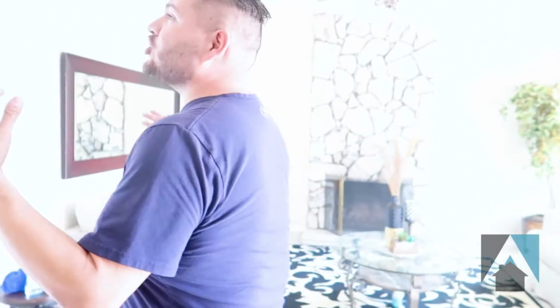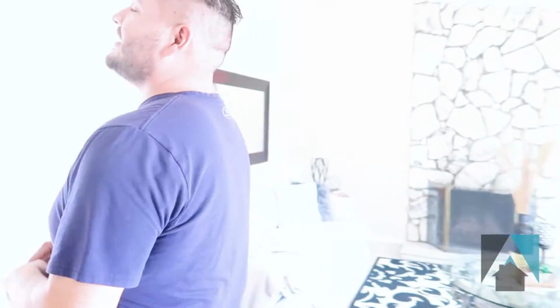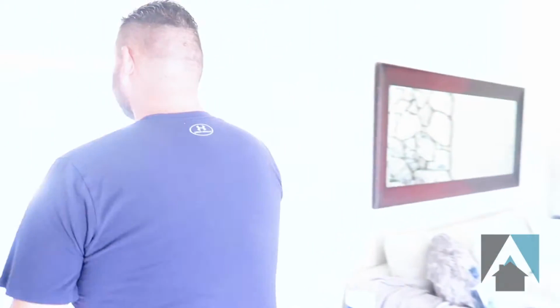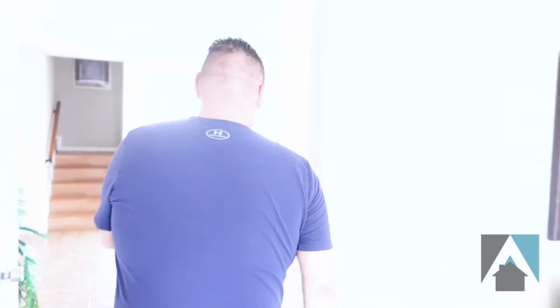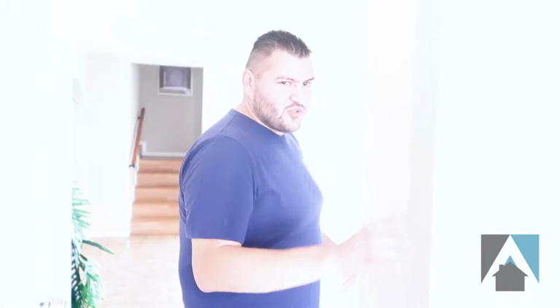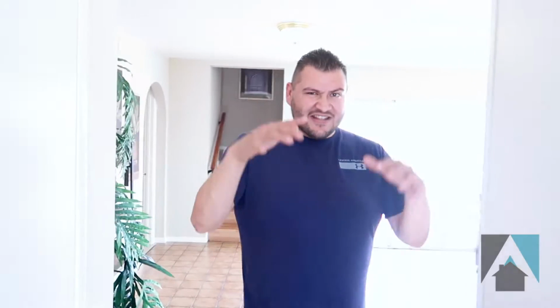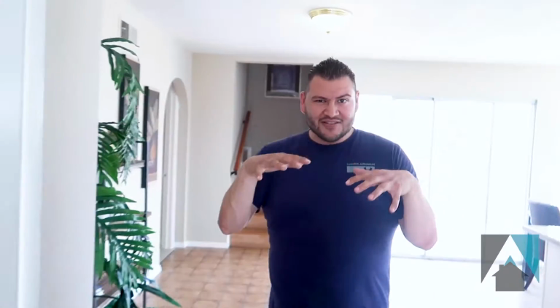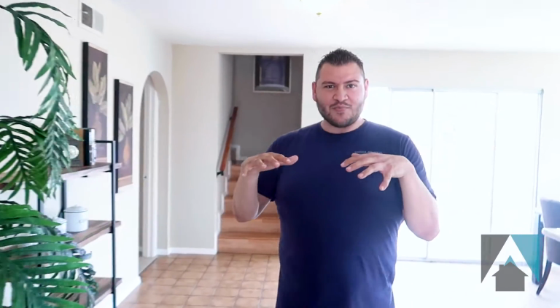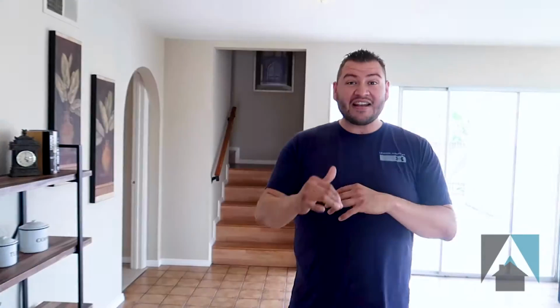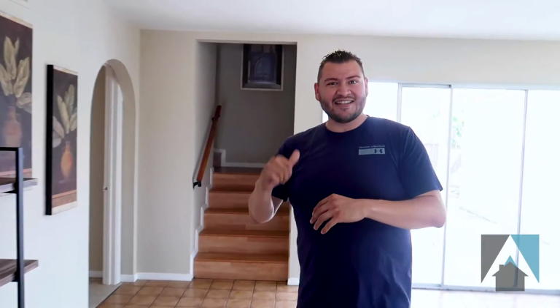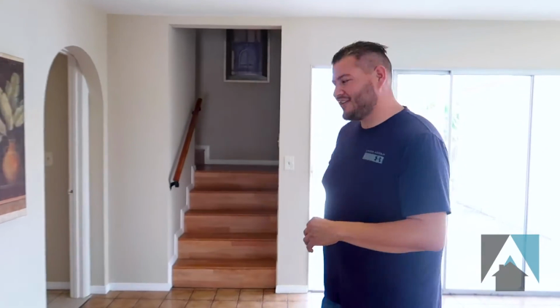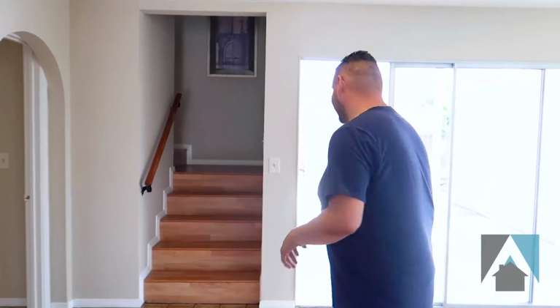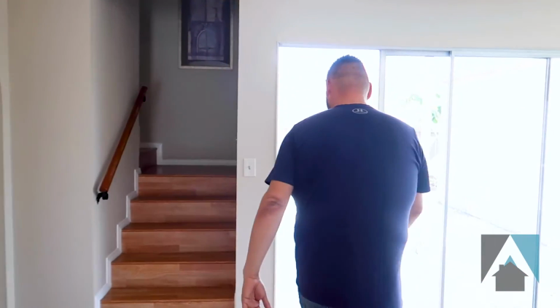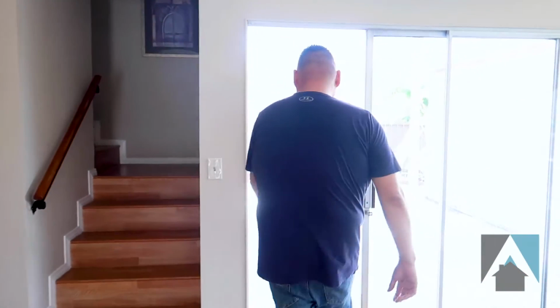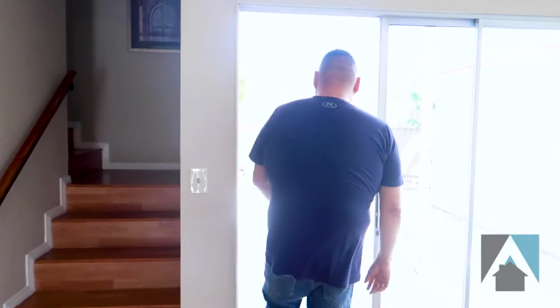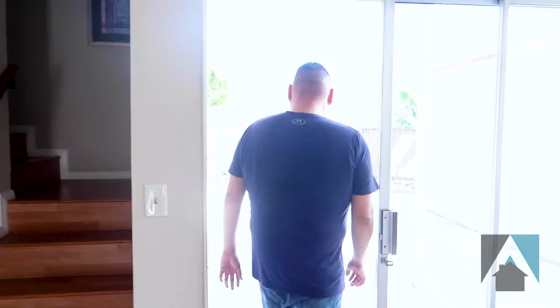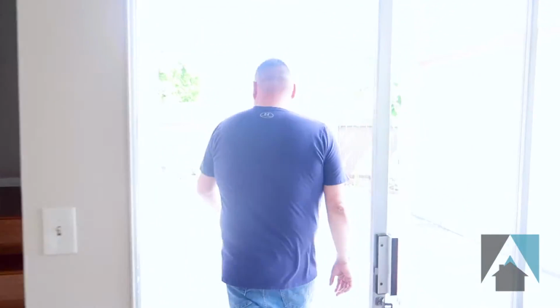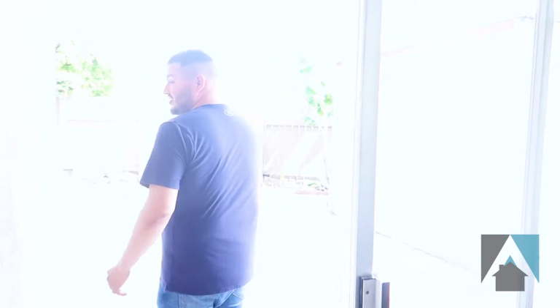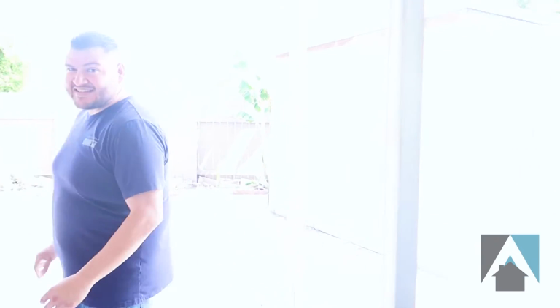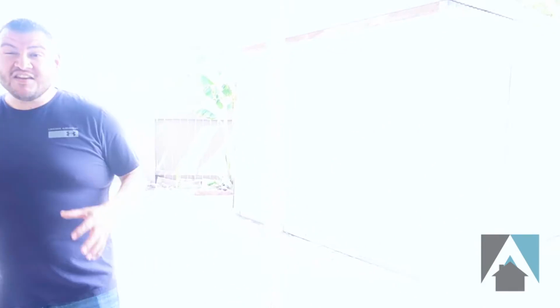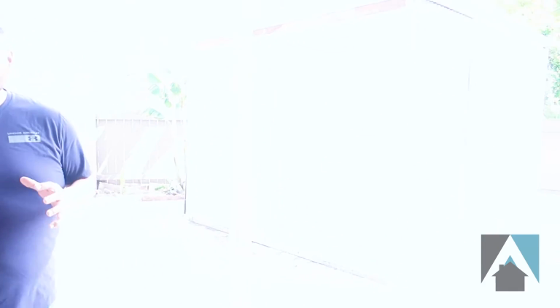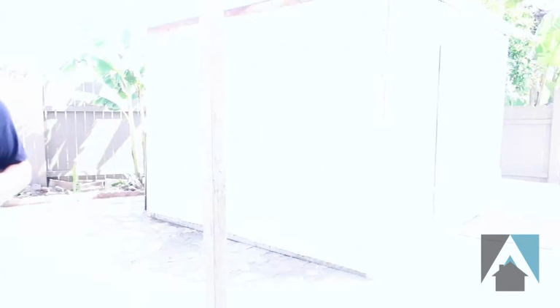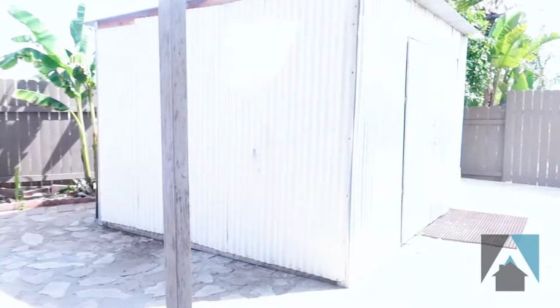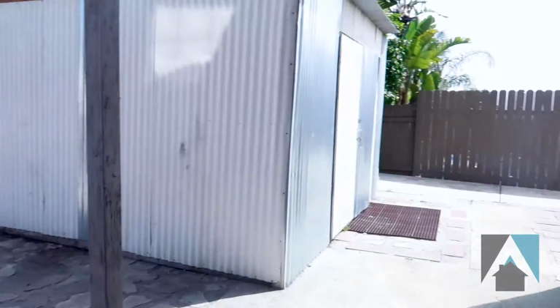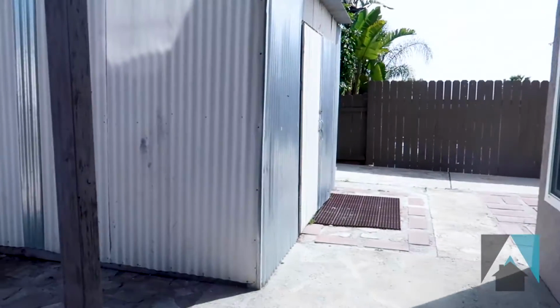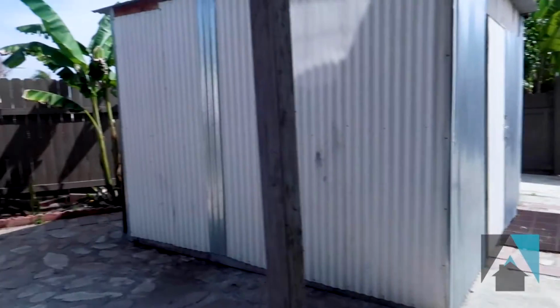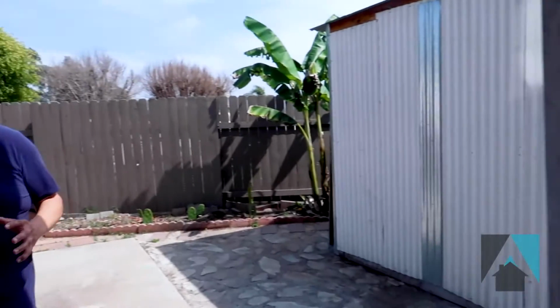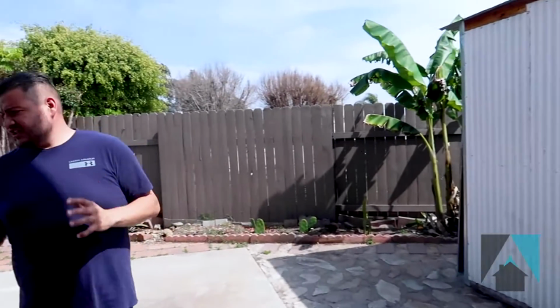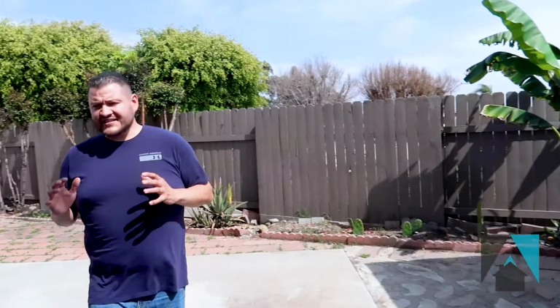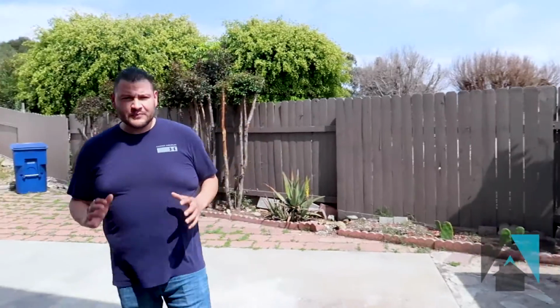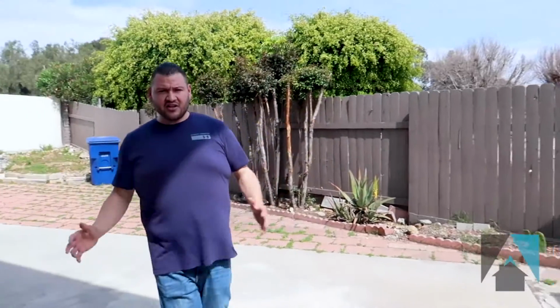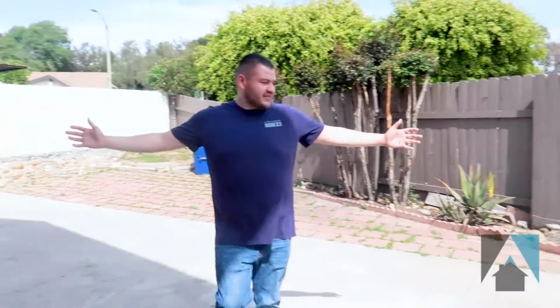There are so many bedrooms — each kid can have a bedroom, you can entertain, you can bring family over from out of town. As soon as we leave the downstairs, we're going to head to the backyard. Even with the addition of the house, it has an amazing good-sized backyard.